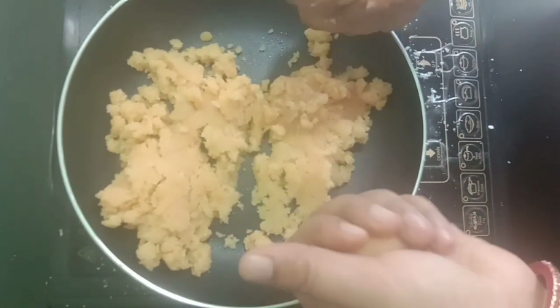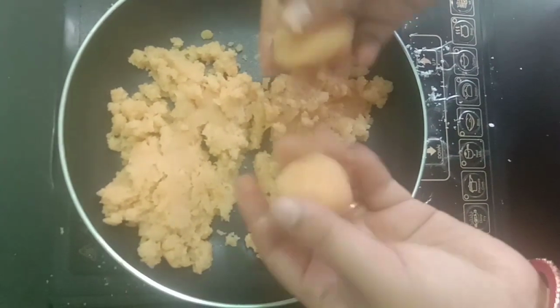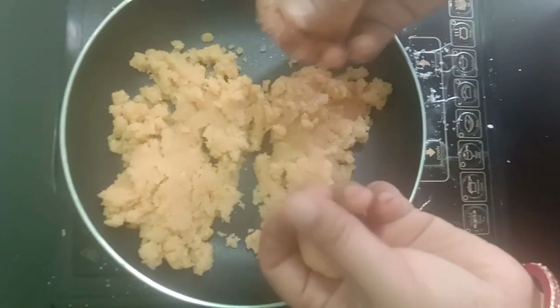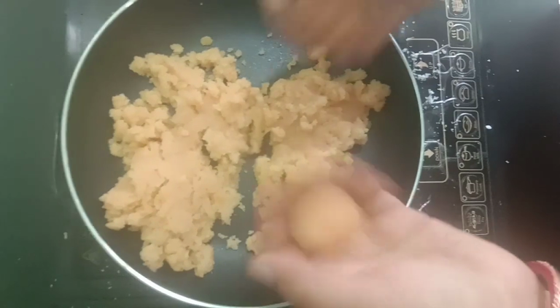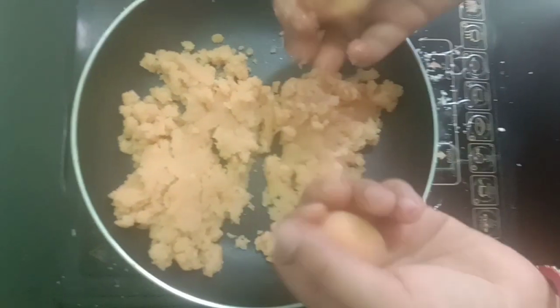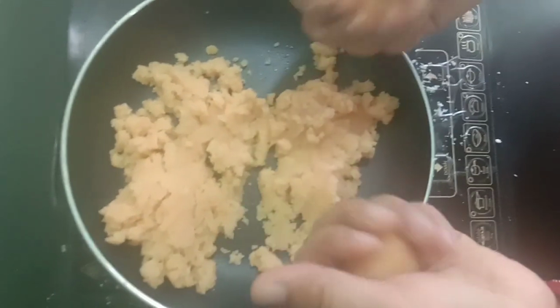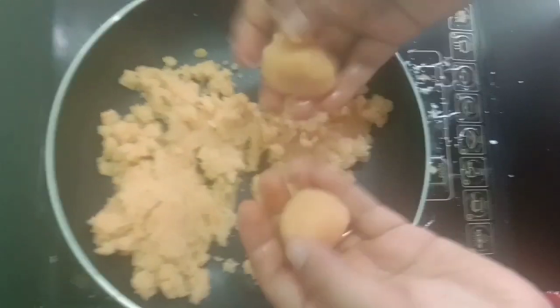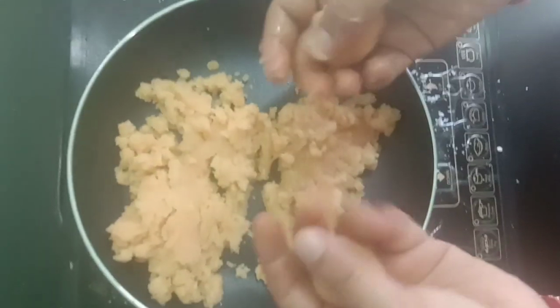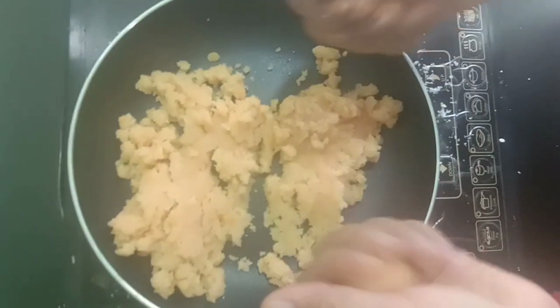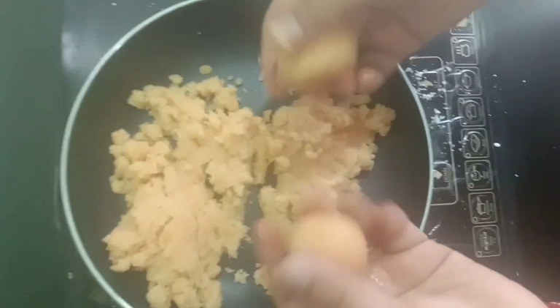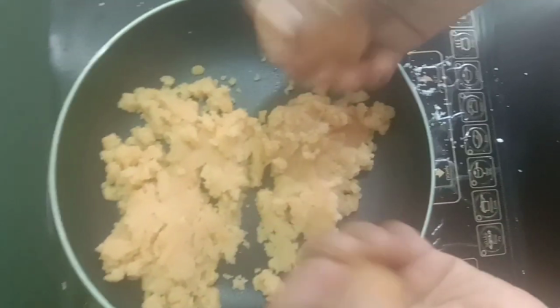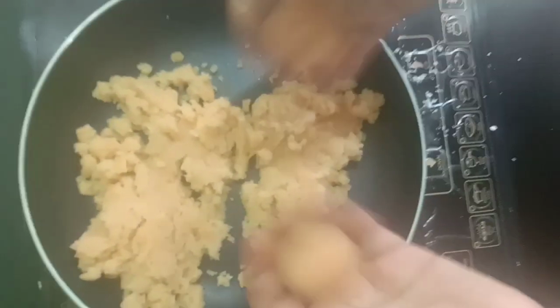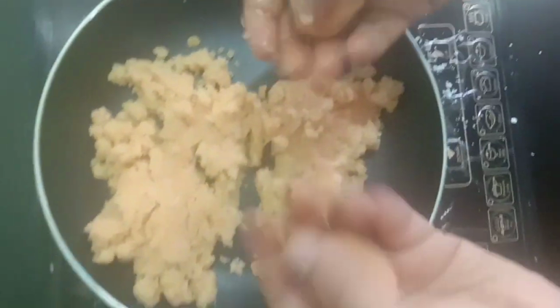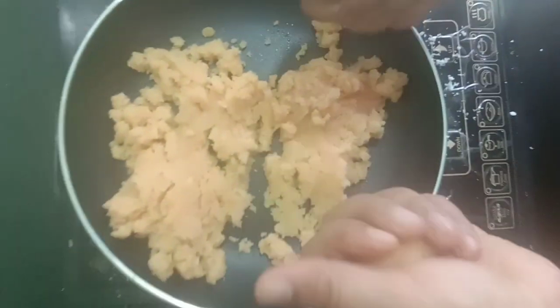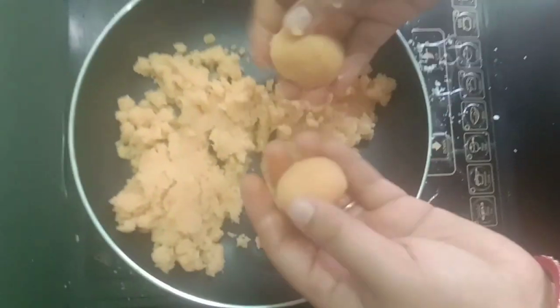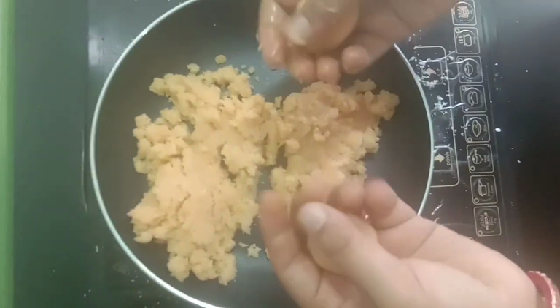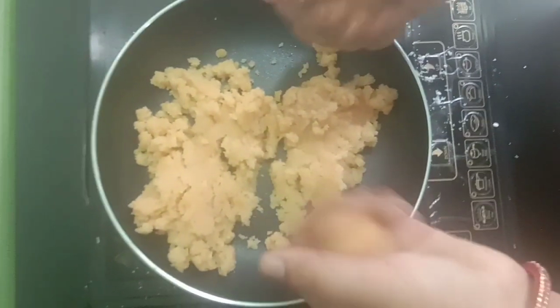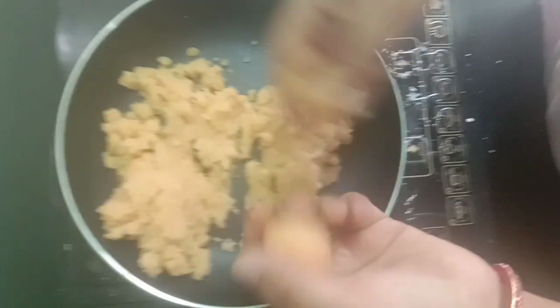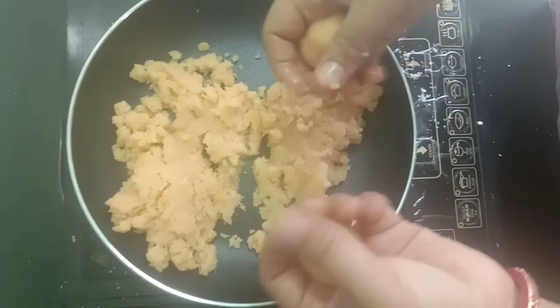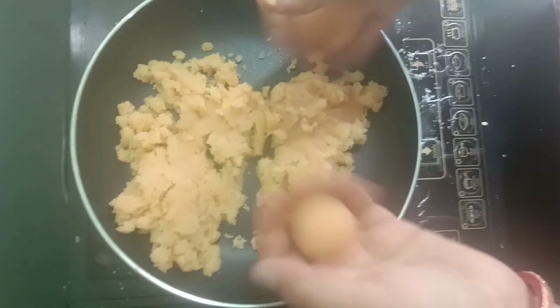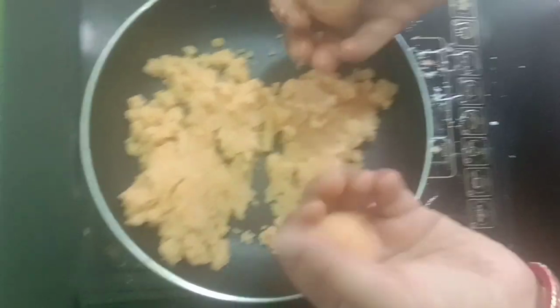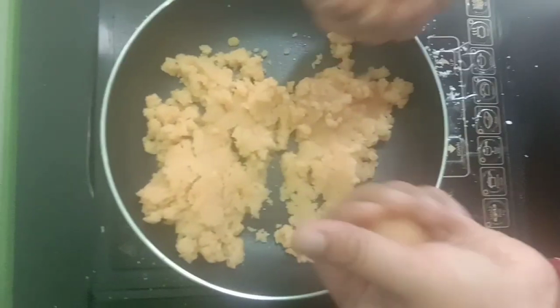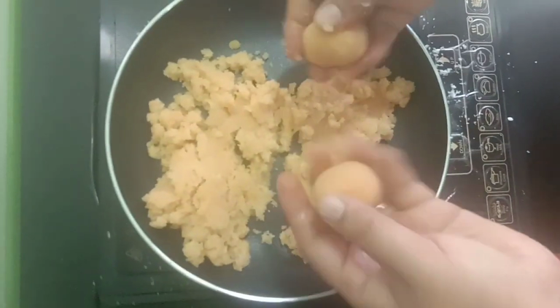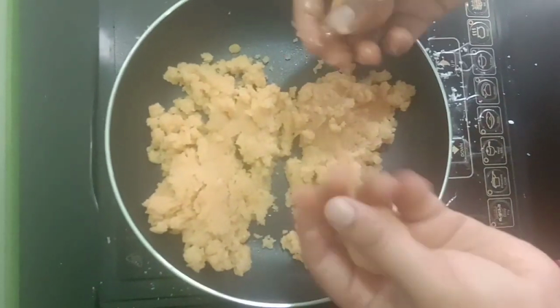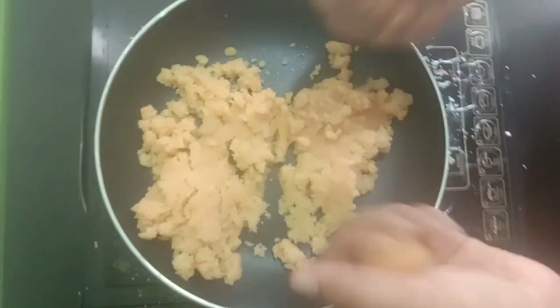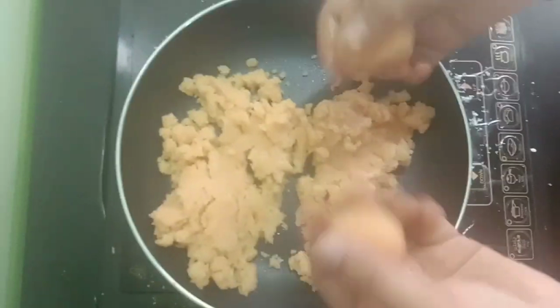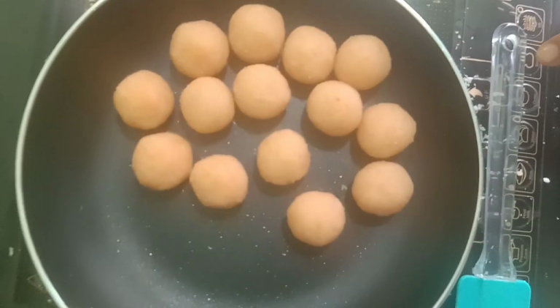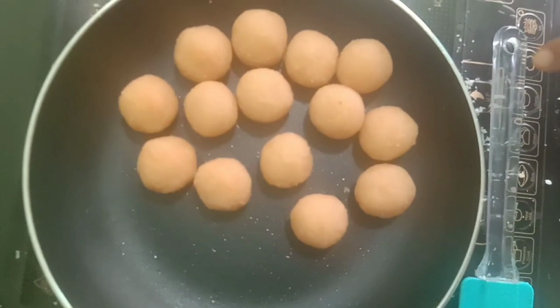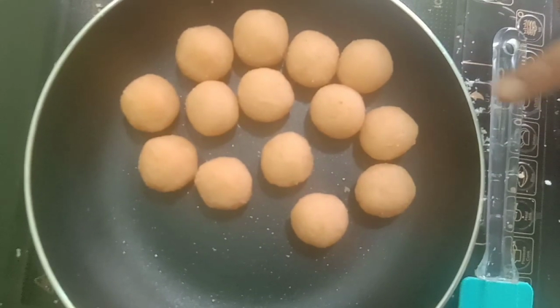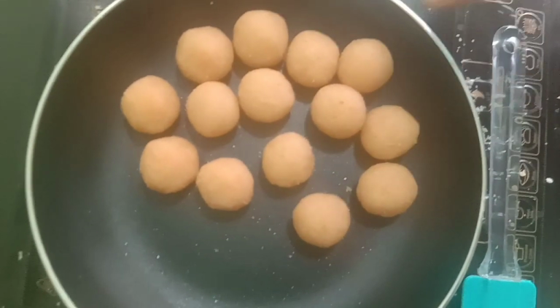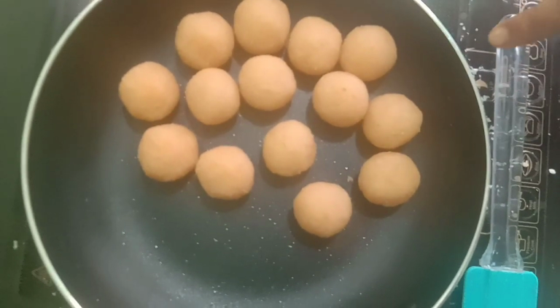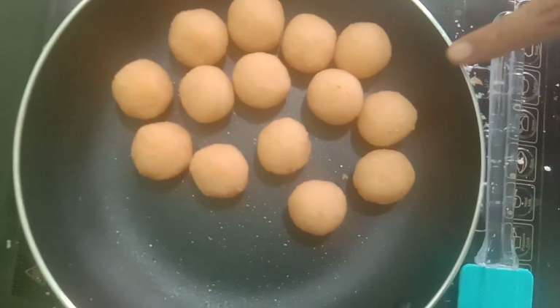Roast cocoa, freshness, condensed milk, and mix it up. Now we are ready.